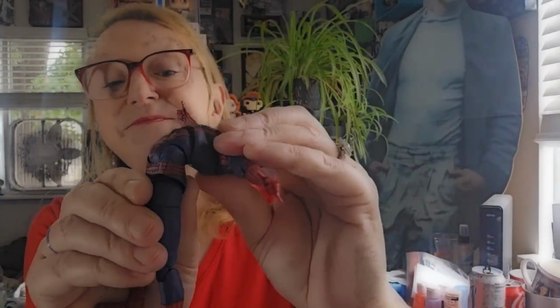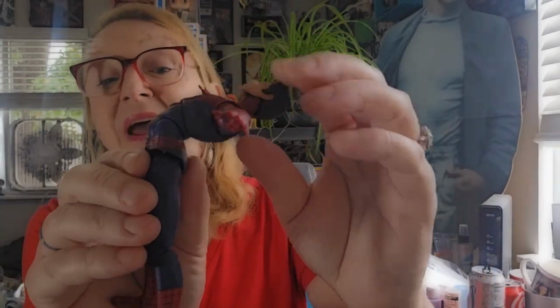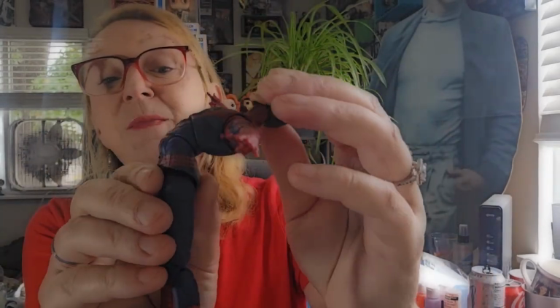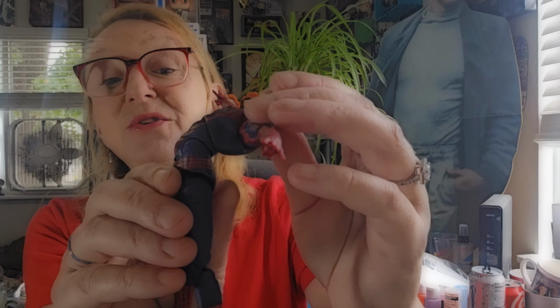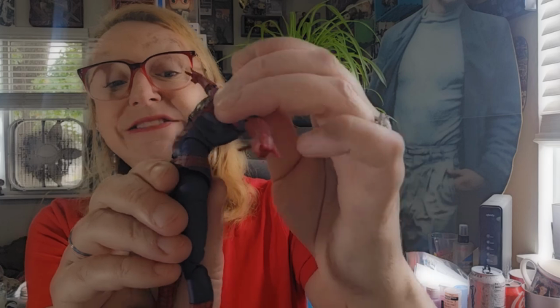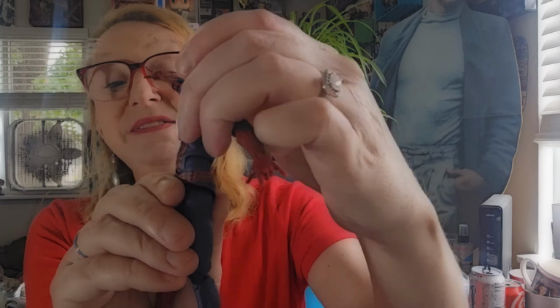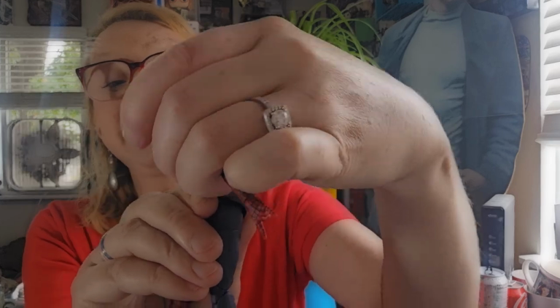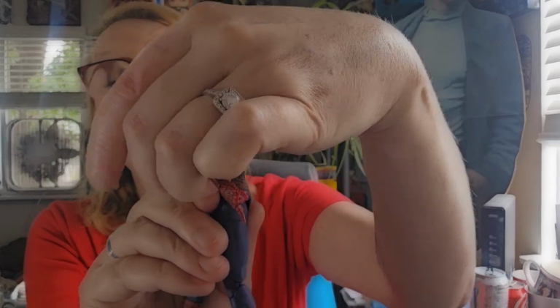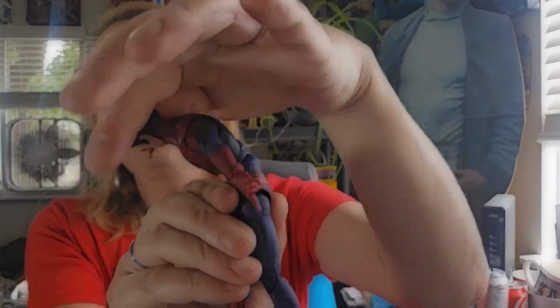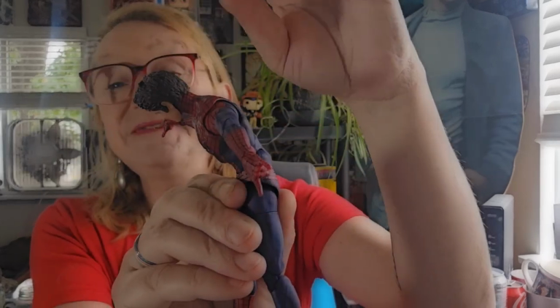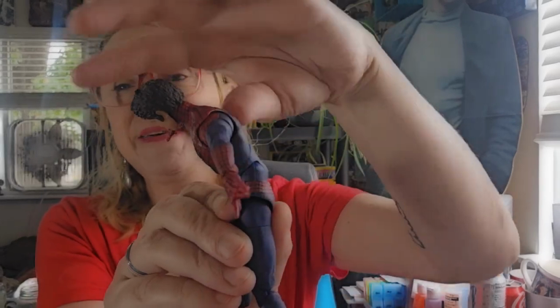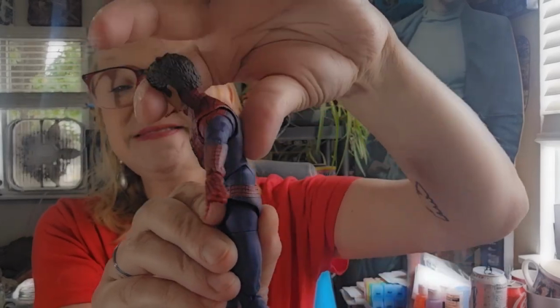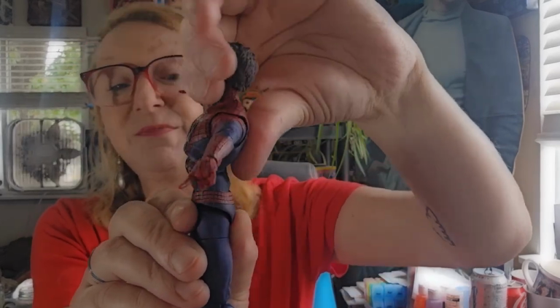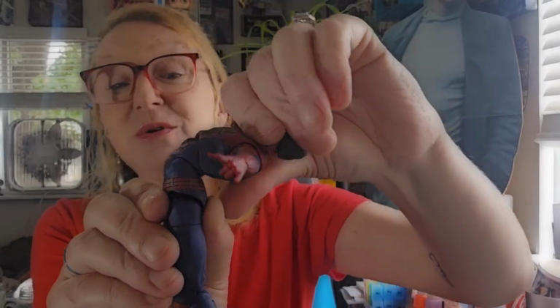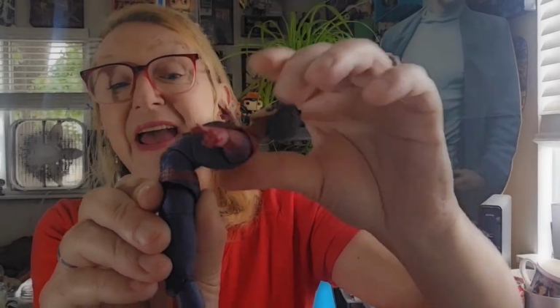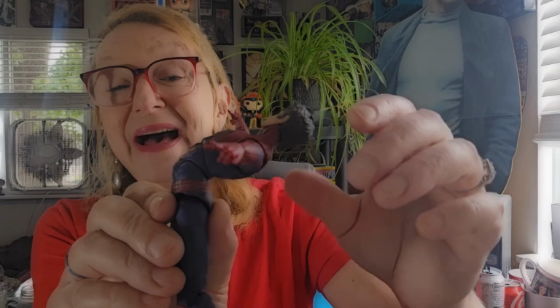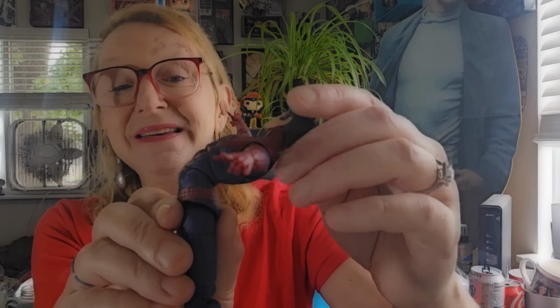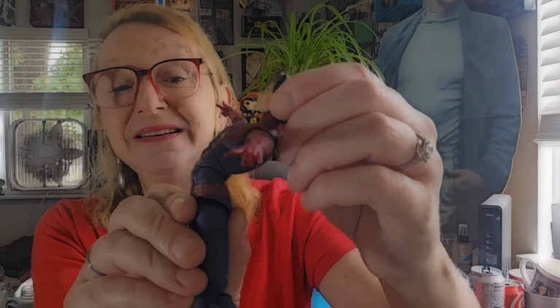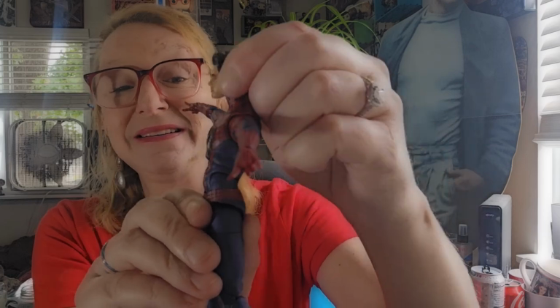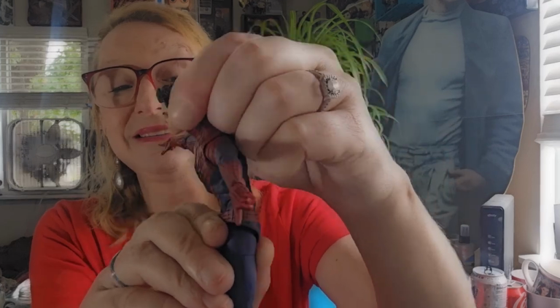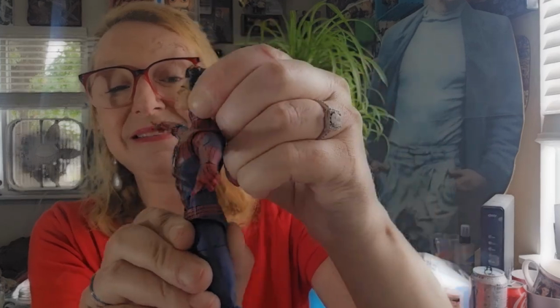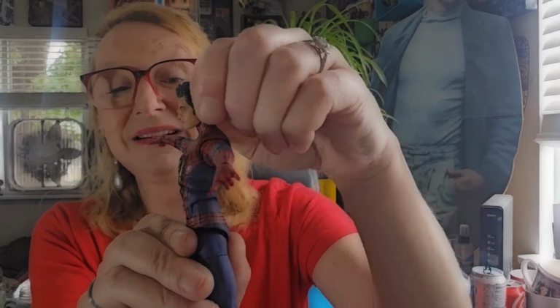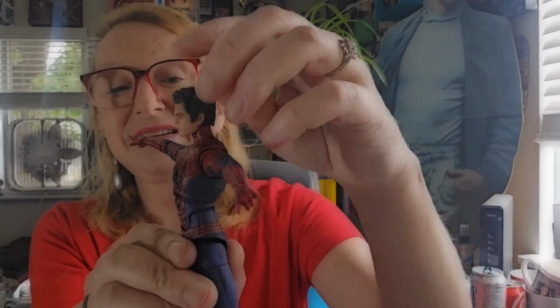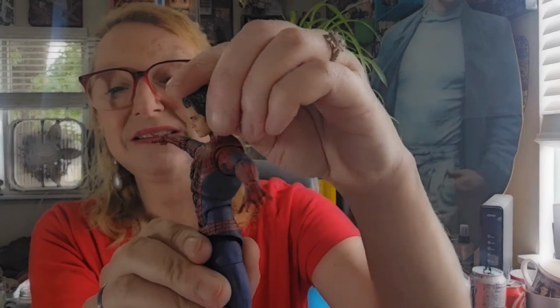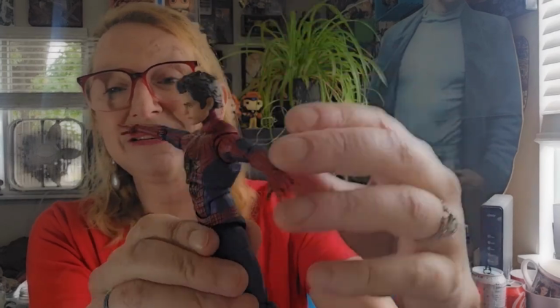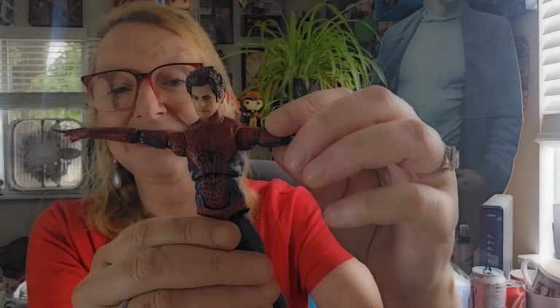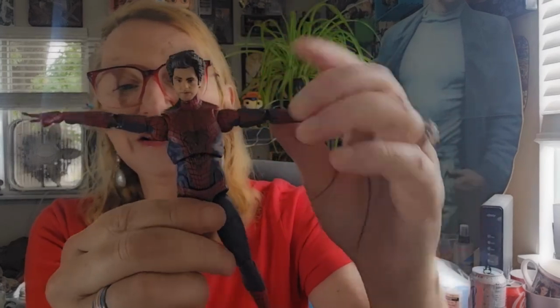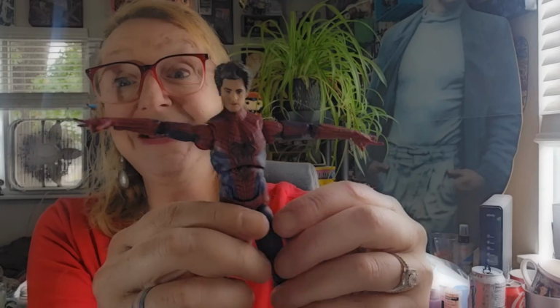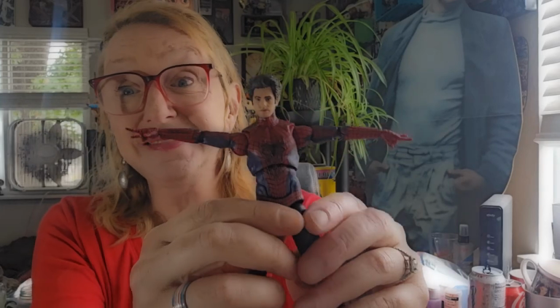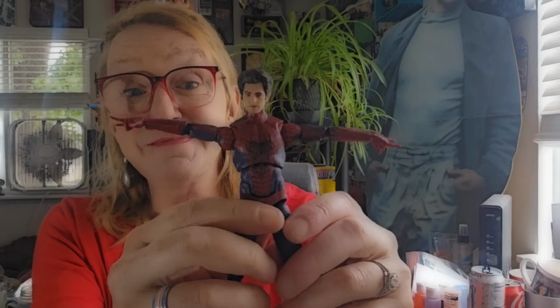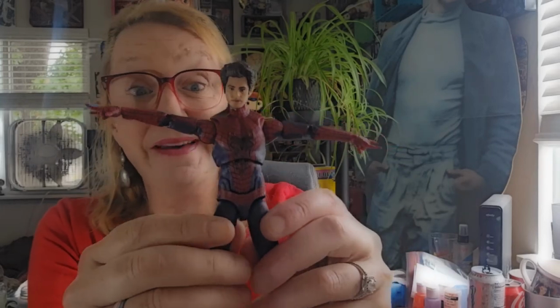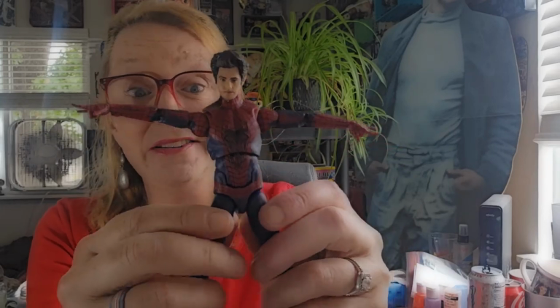And then we get the crunch, which is fabulous — both forward and back. Exactly what a Spider-Man figure means.